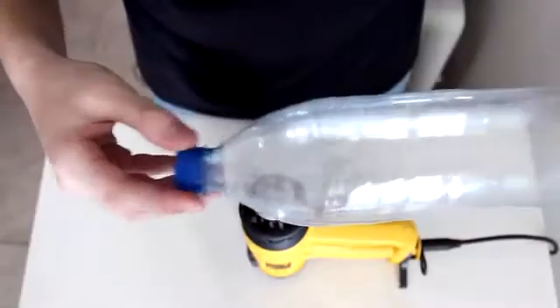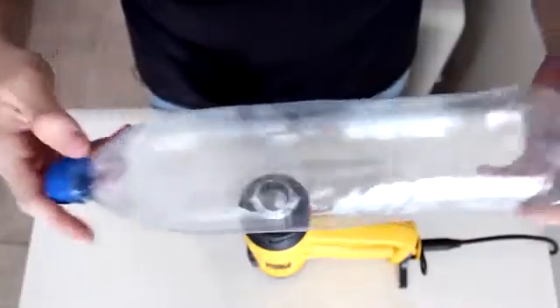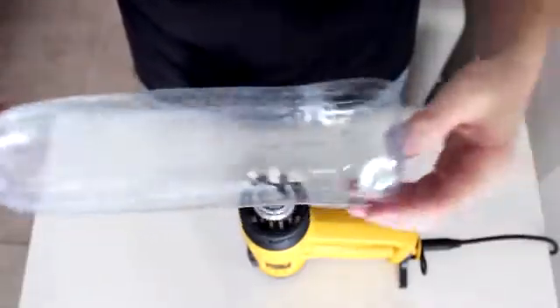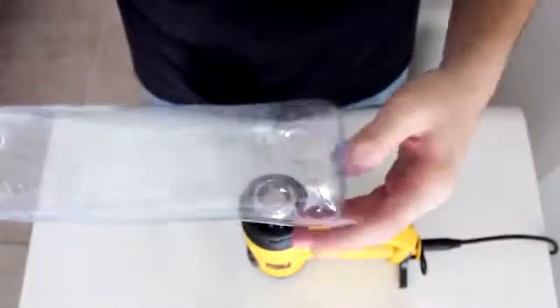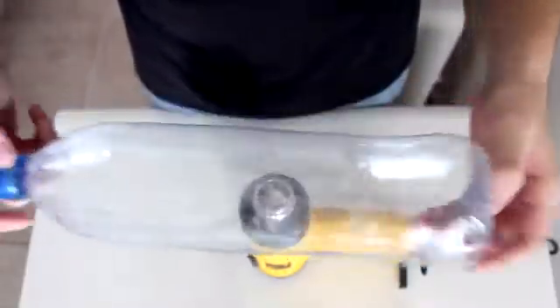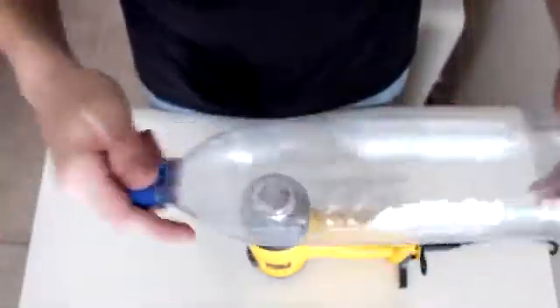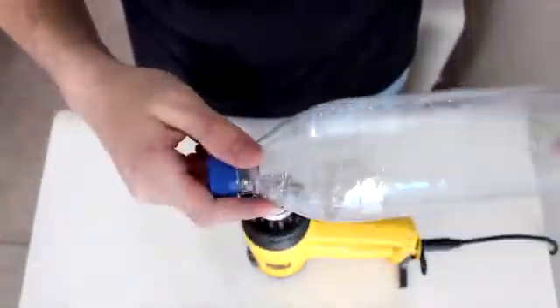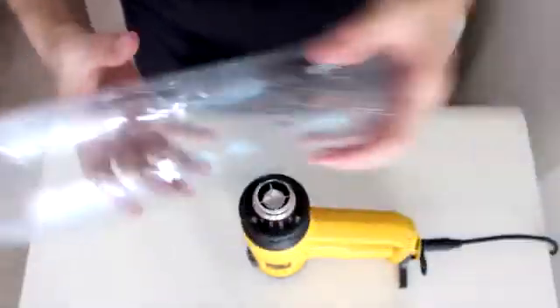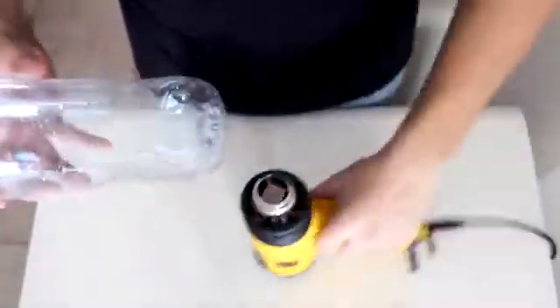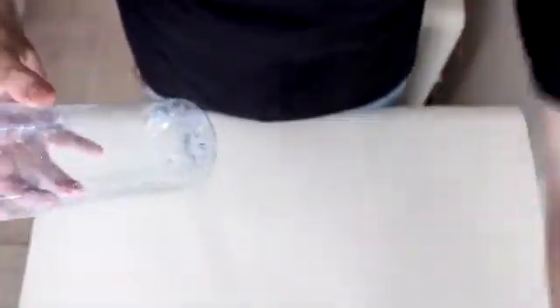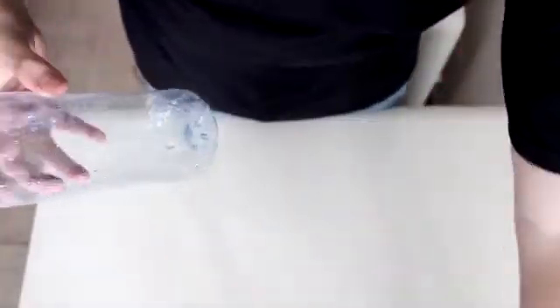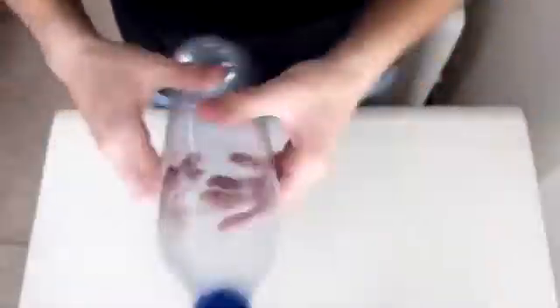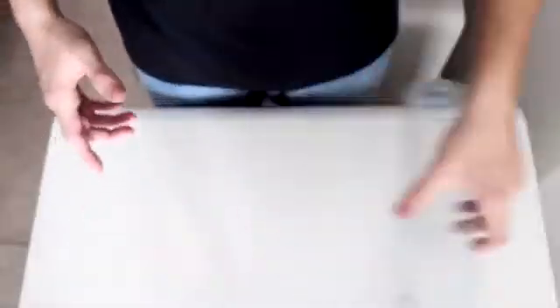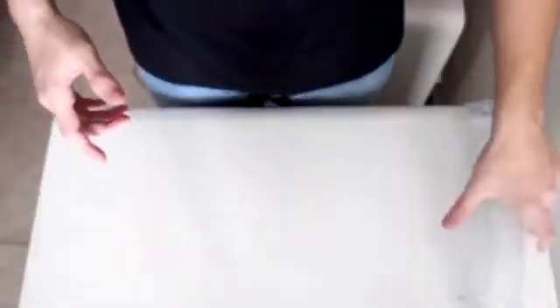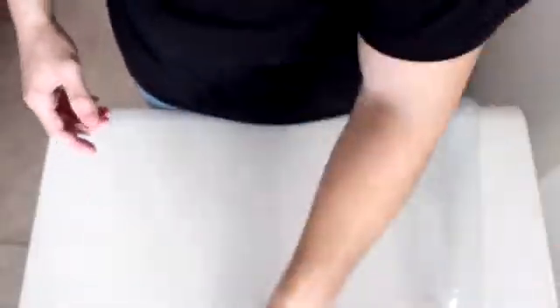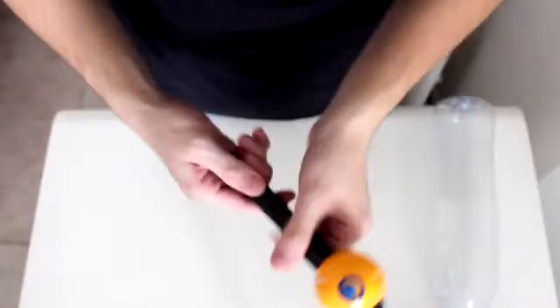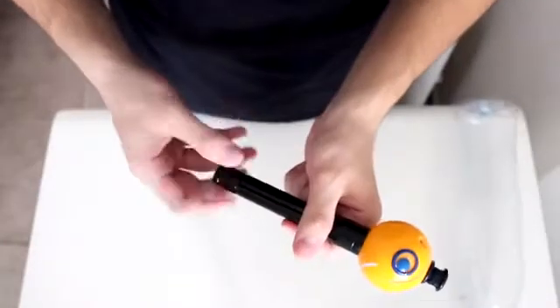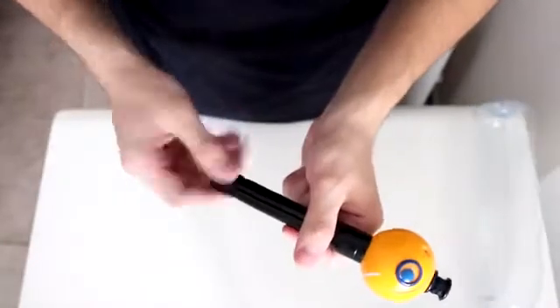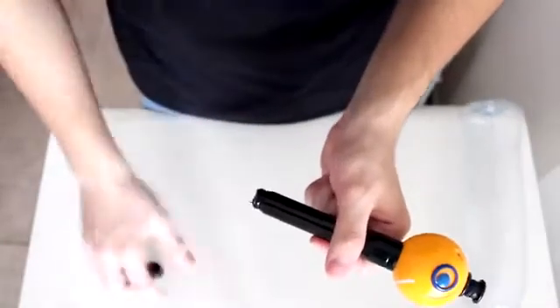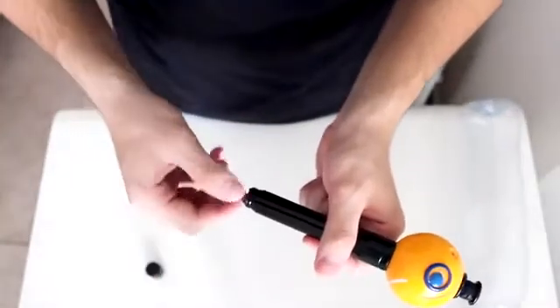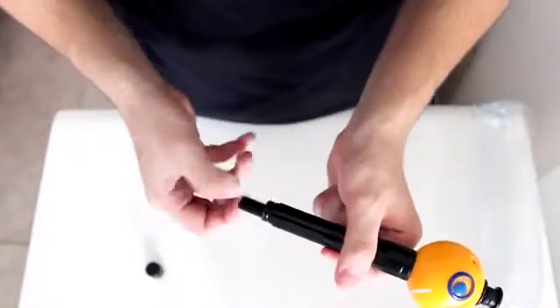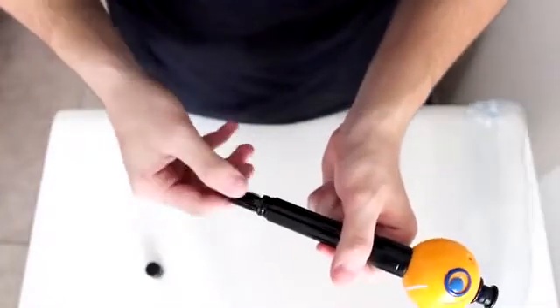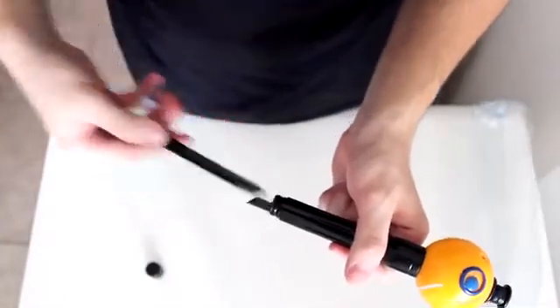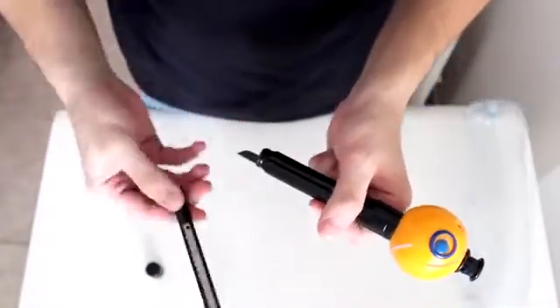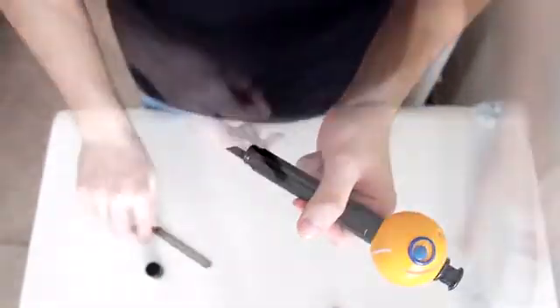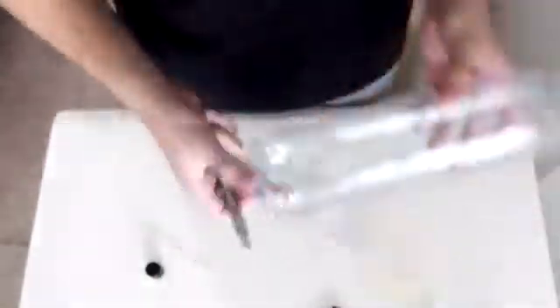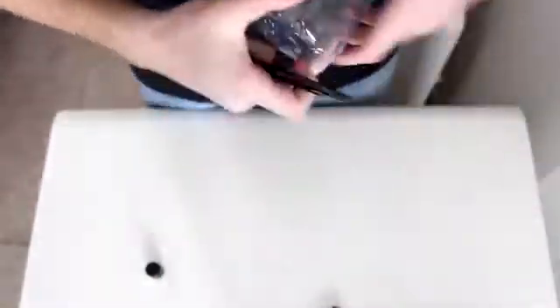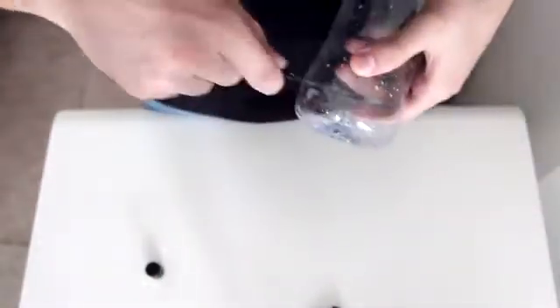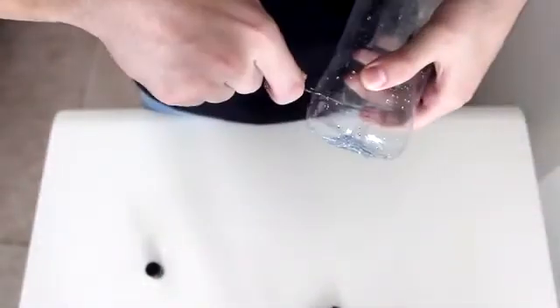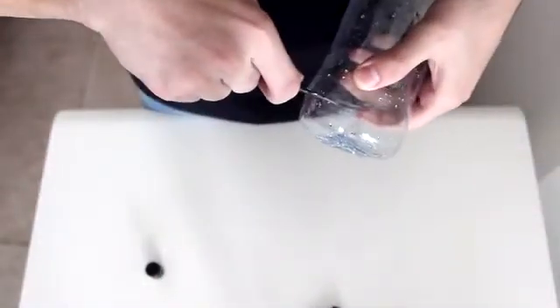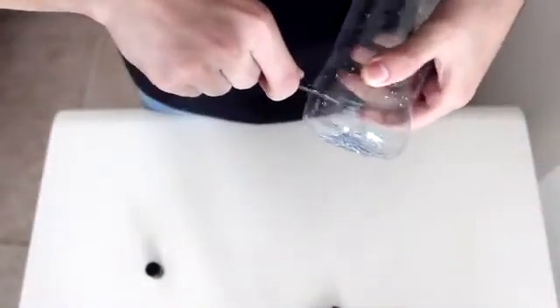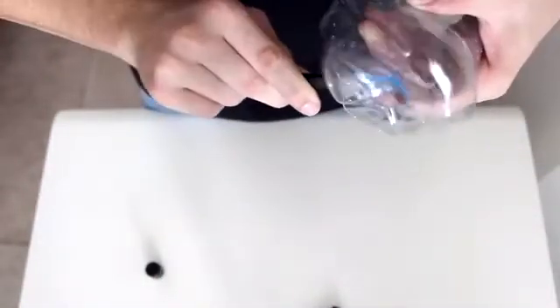Start by warming up the bottle. We're using a heat gun, but you can use your hair dryer or stone. Then, cut off the bottom — you can use scissors or any blade.